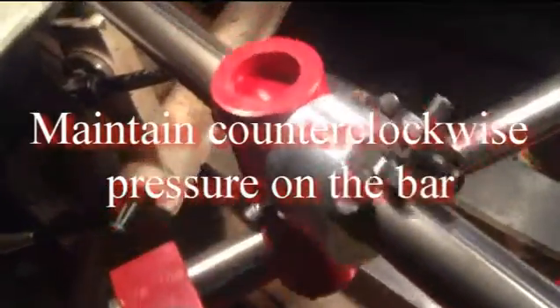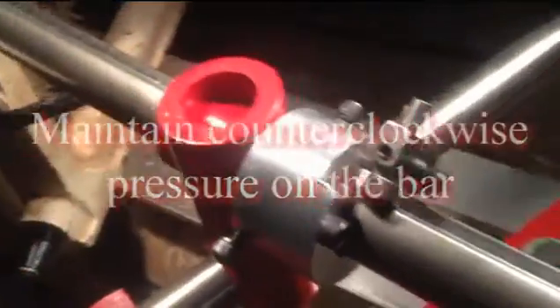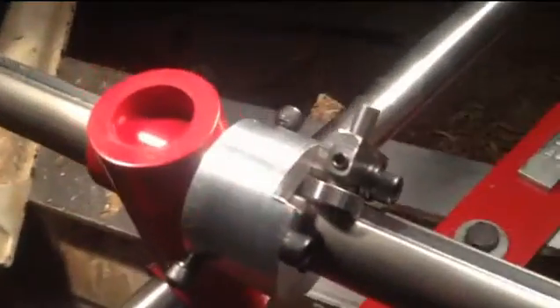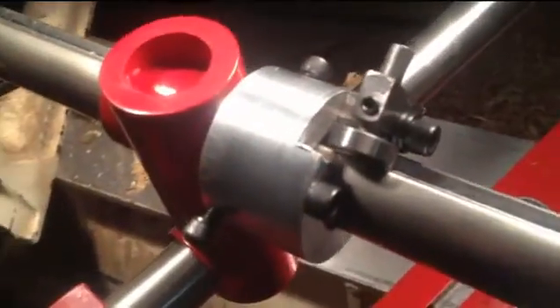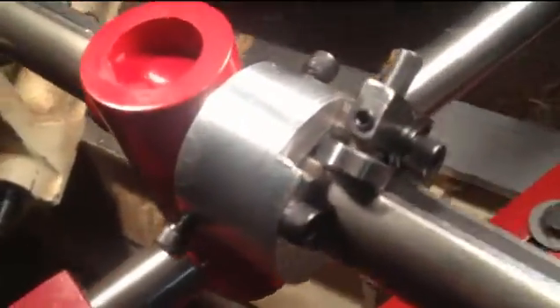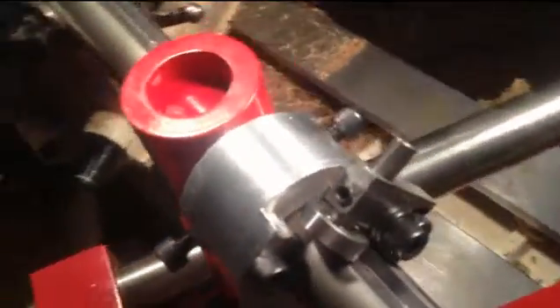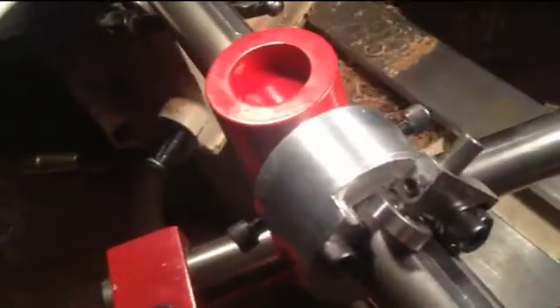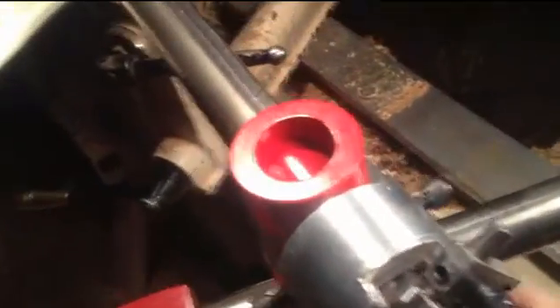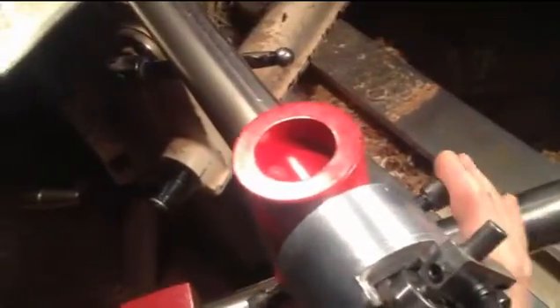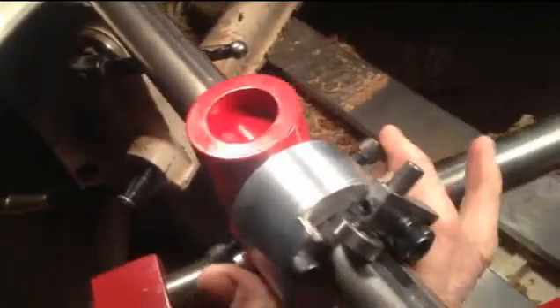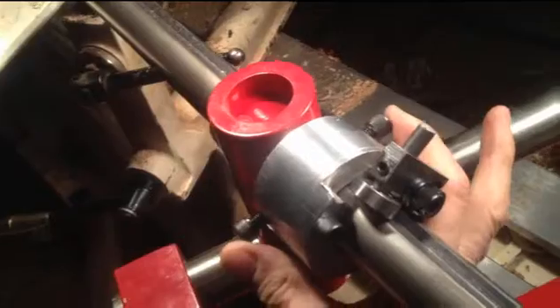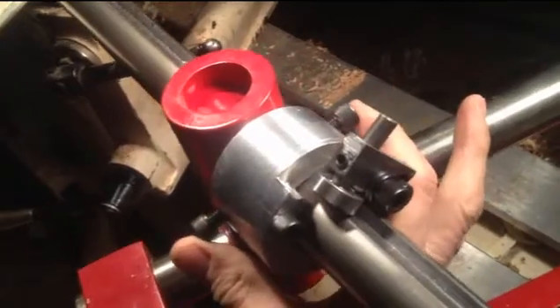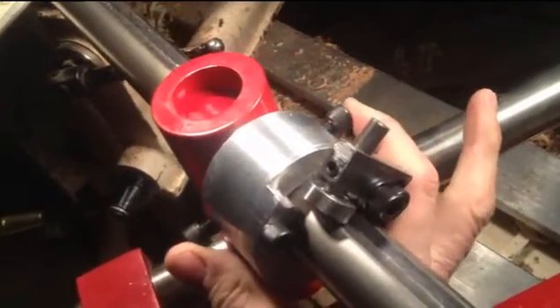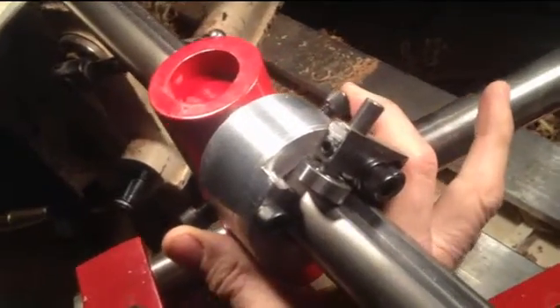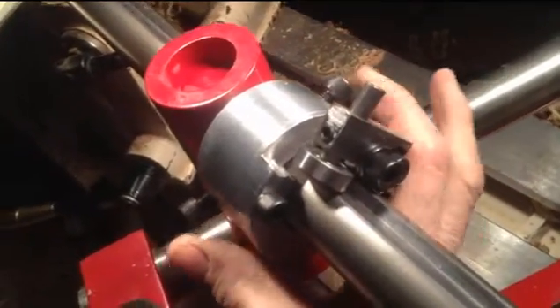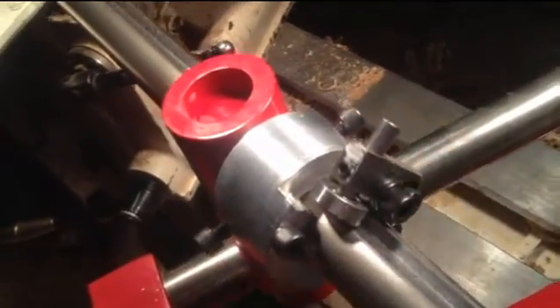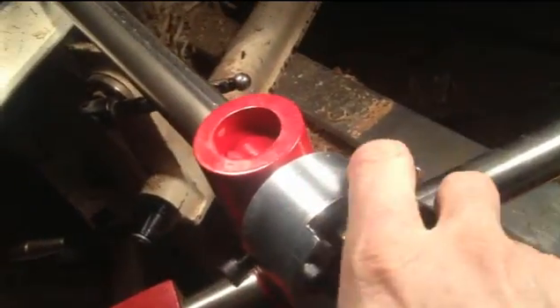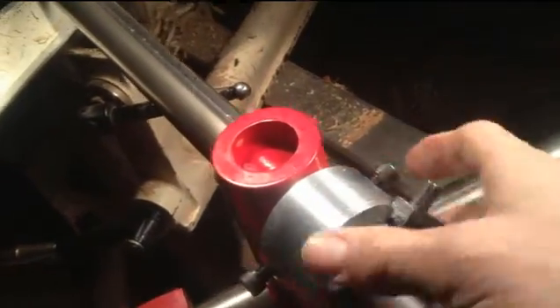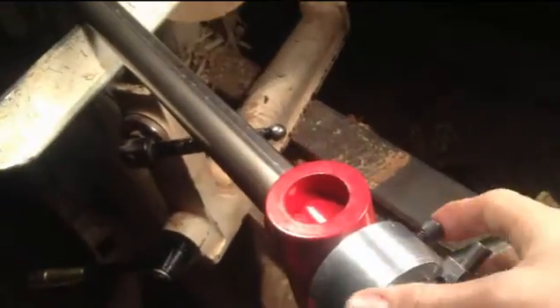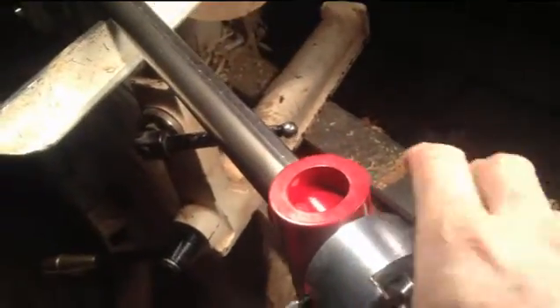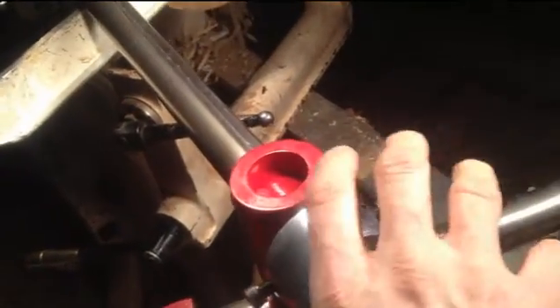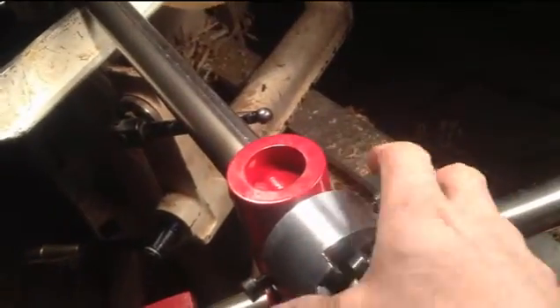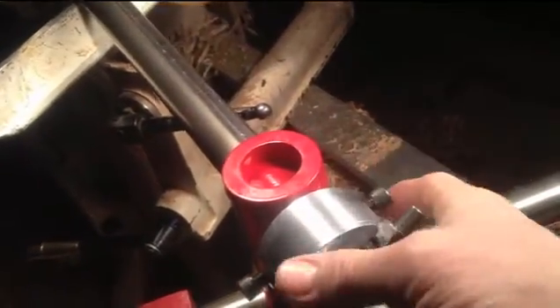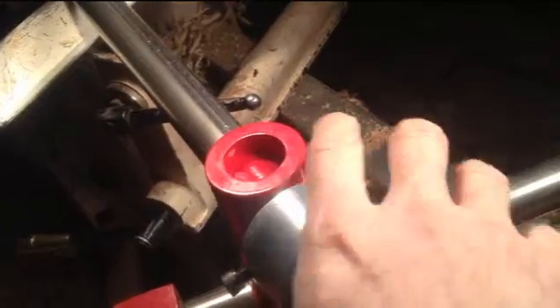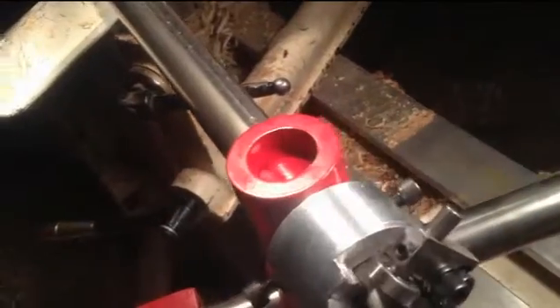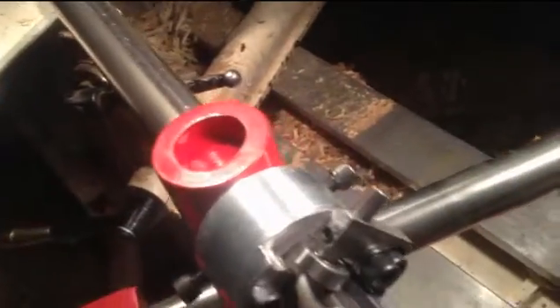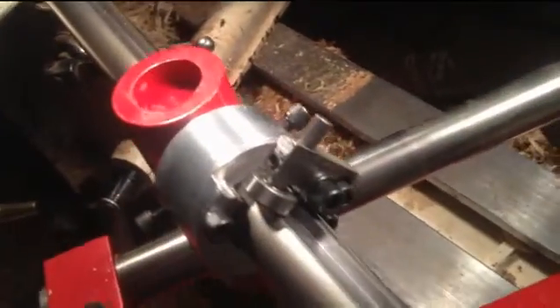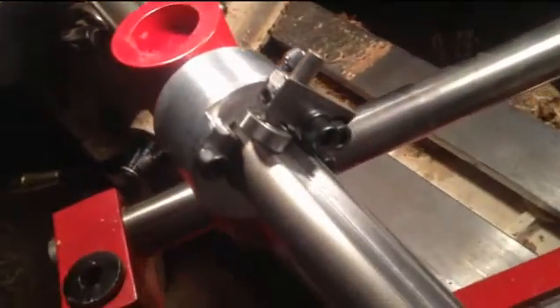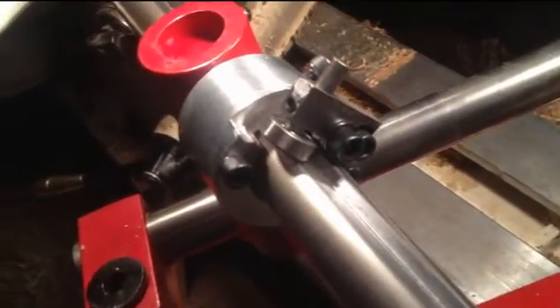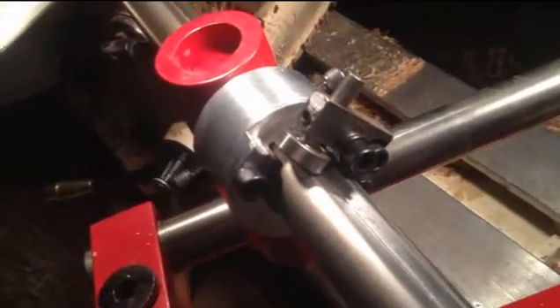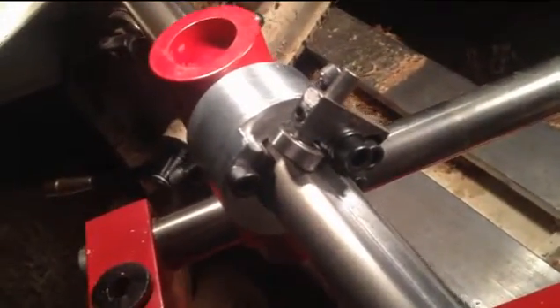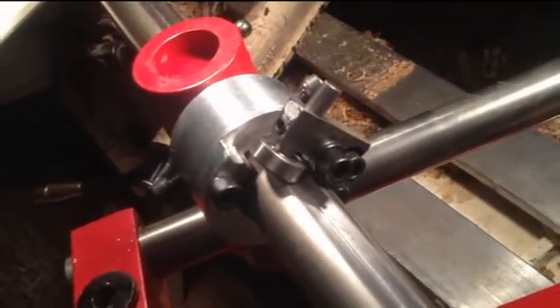A nice feature about this system is that we can loosen these two set screws and rotate the whole bar so that we can change the angle of attack of the cutter.